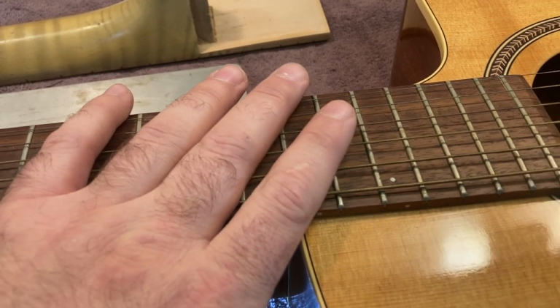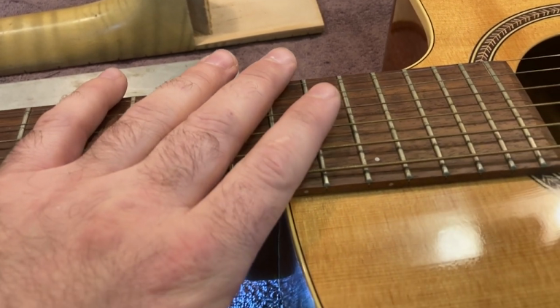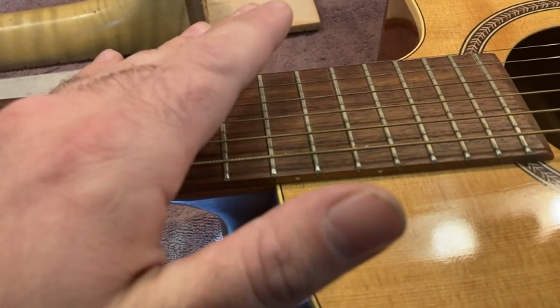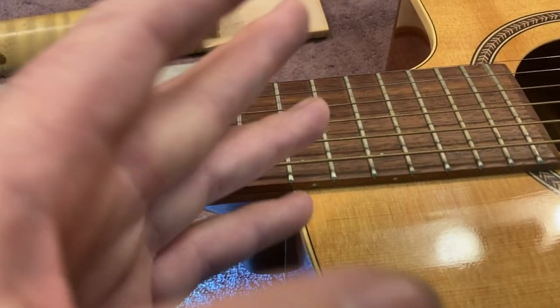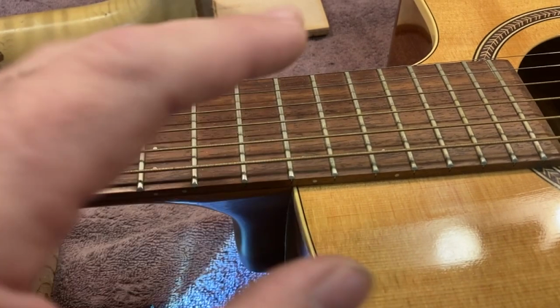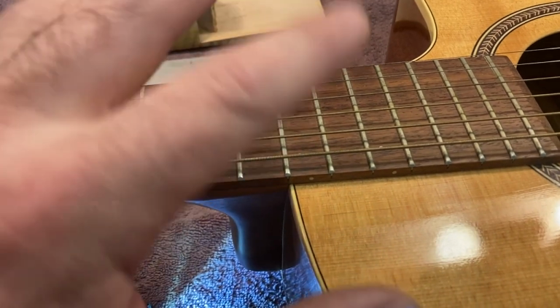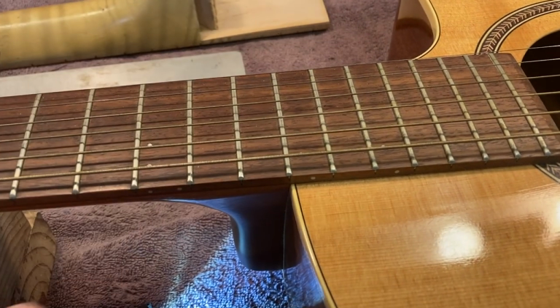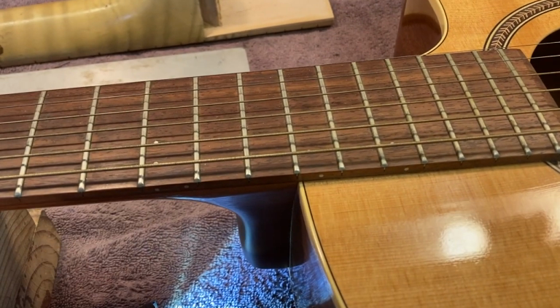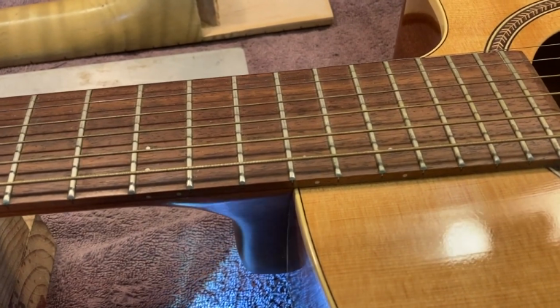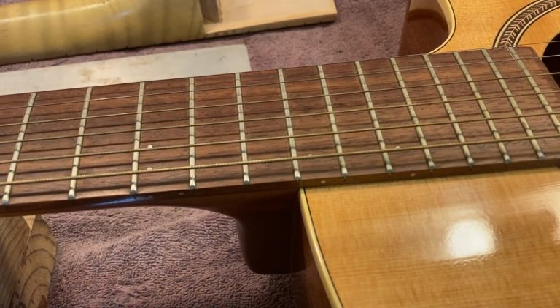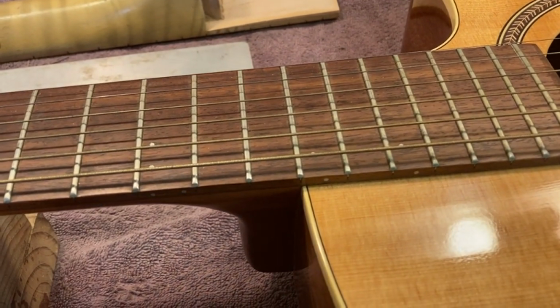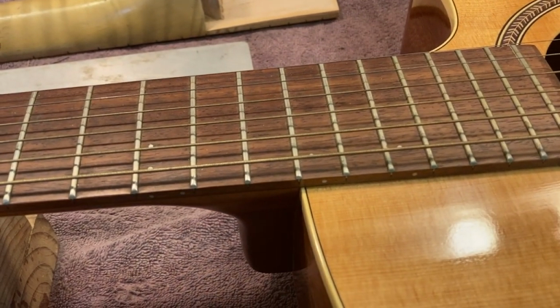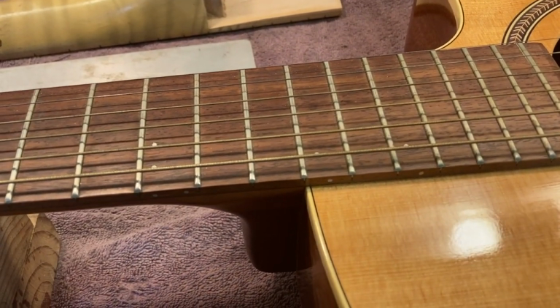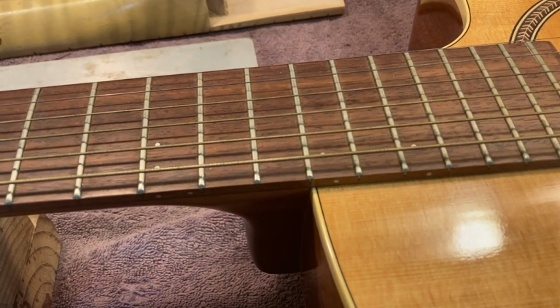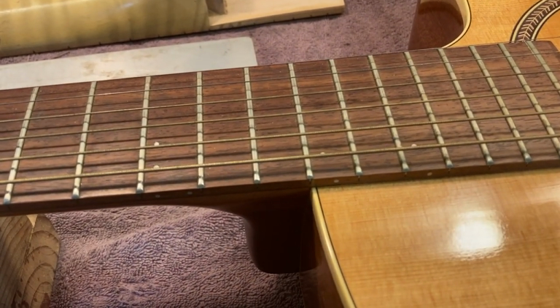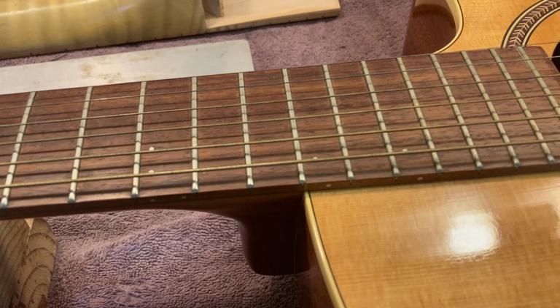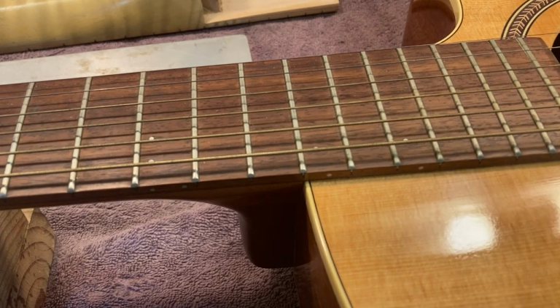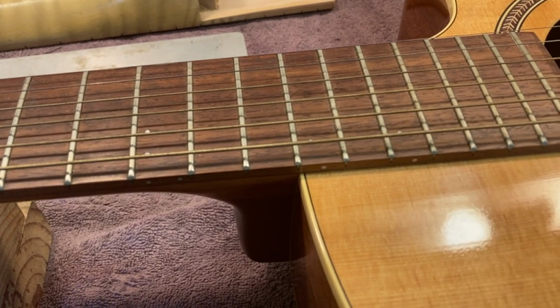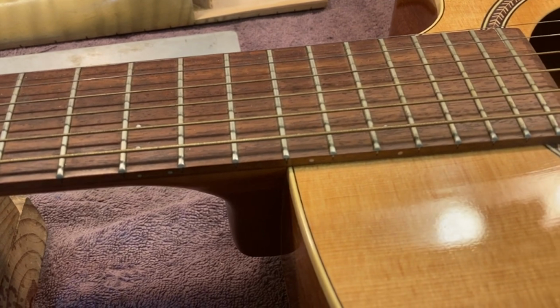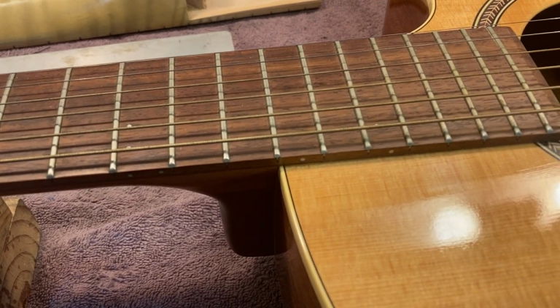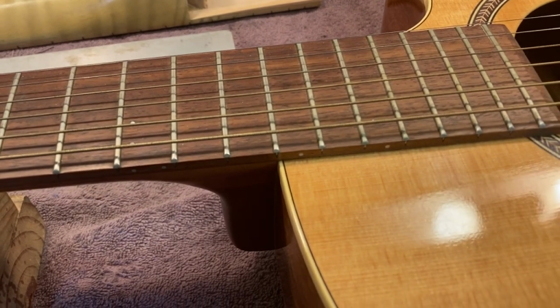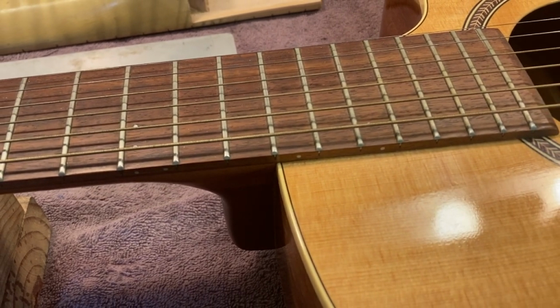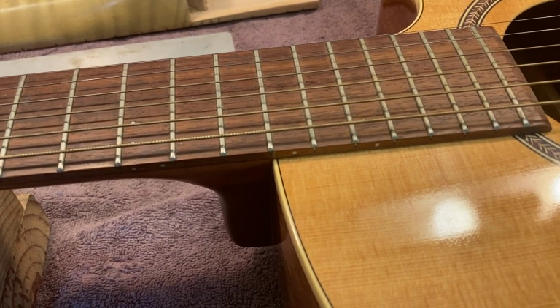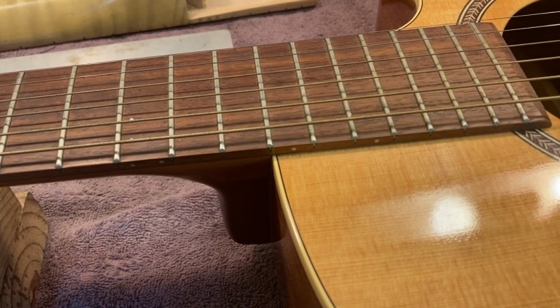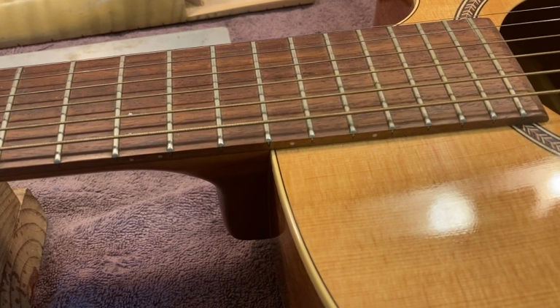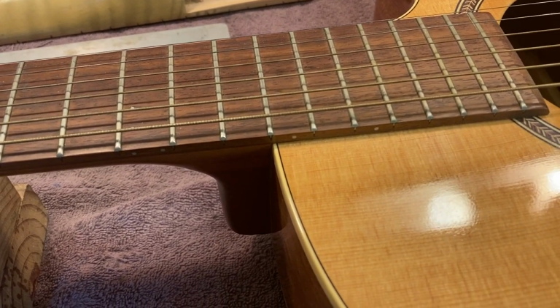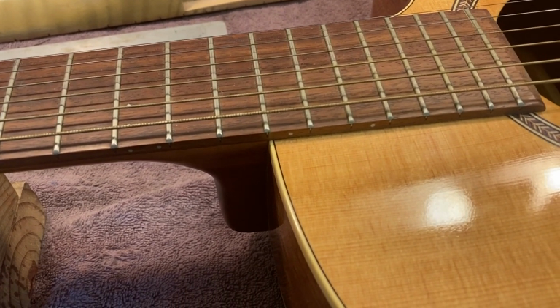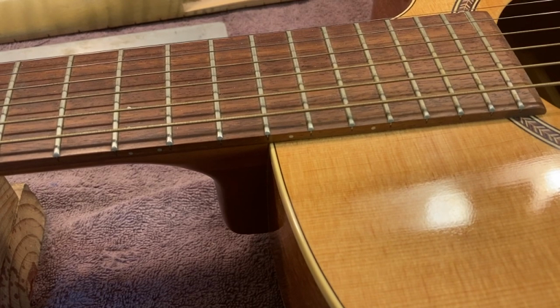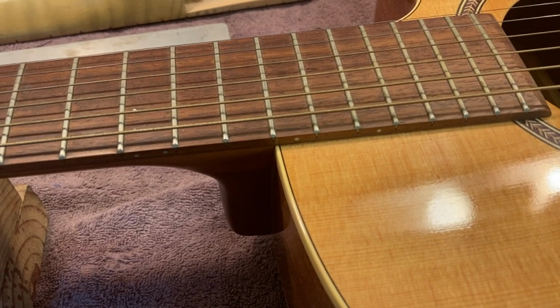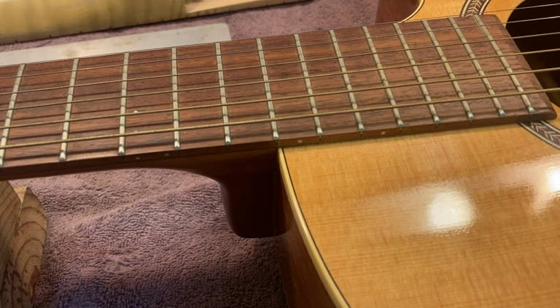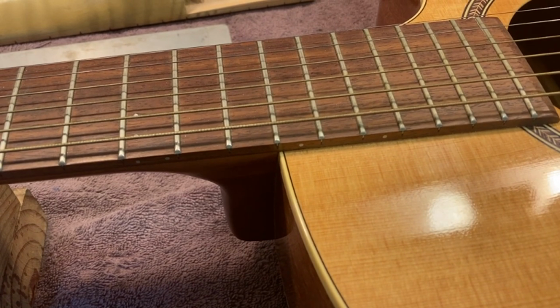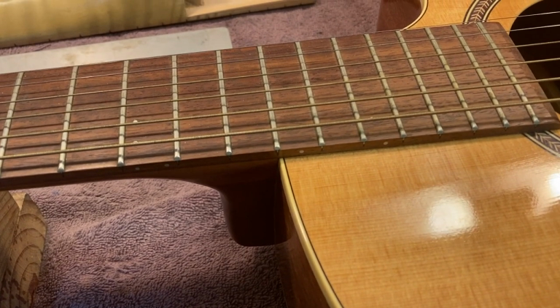So that's kind of my little mini rant for today on bolt-on necks versus dovetail necks. I will say honestly that there are many, many fine guitars out there that have dovetail neck joints, and I'm not trying to talk you out of buying one of those.